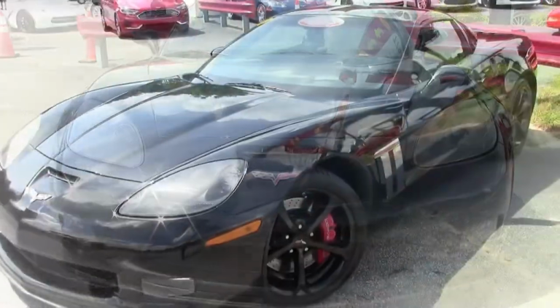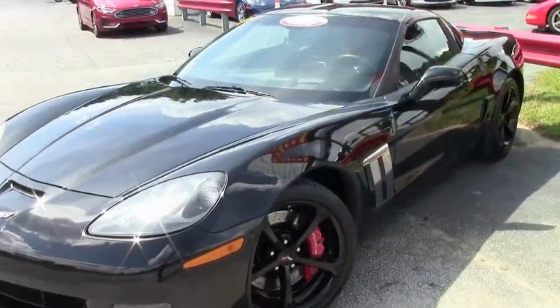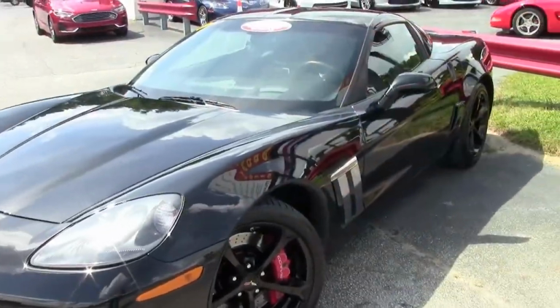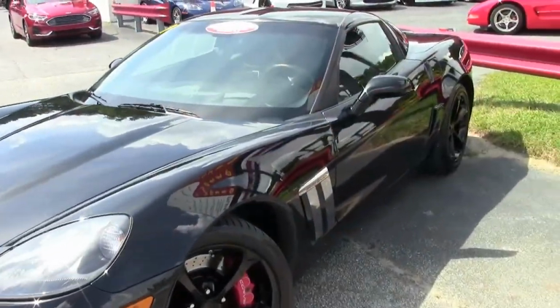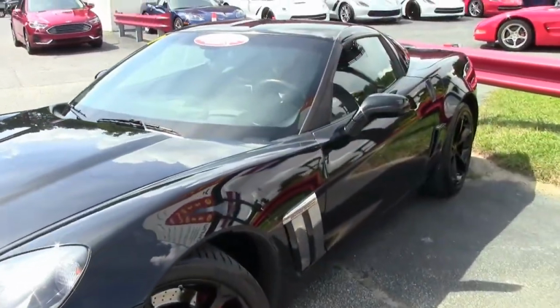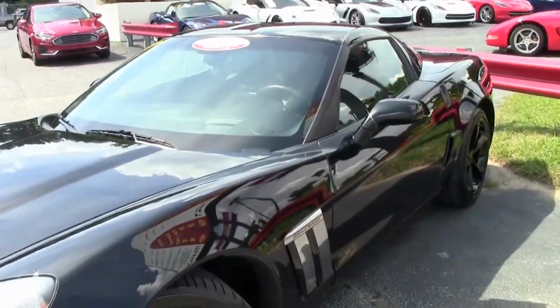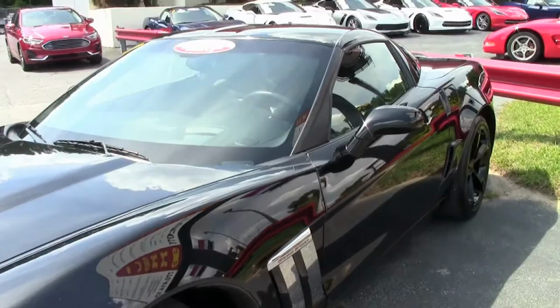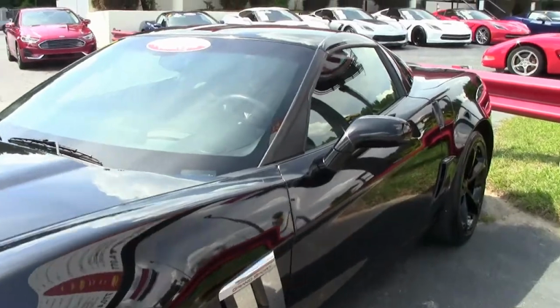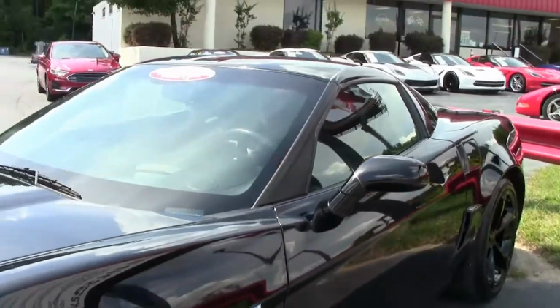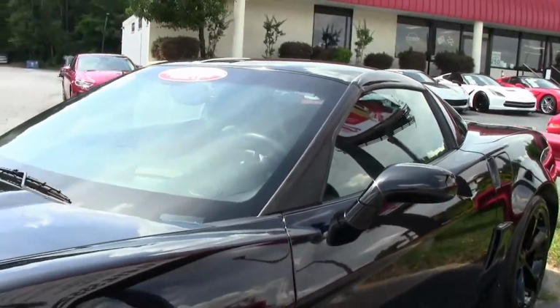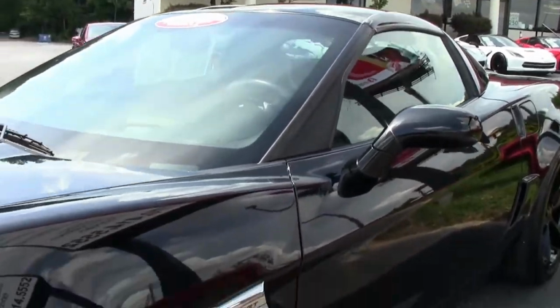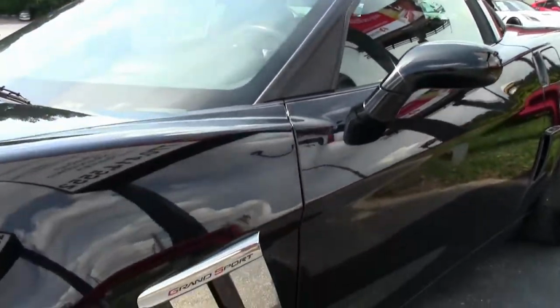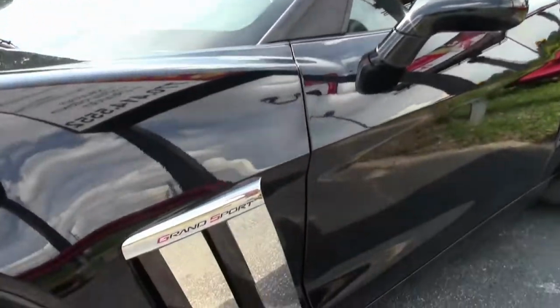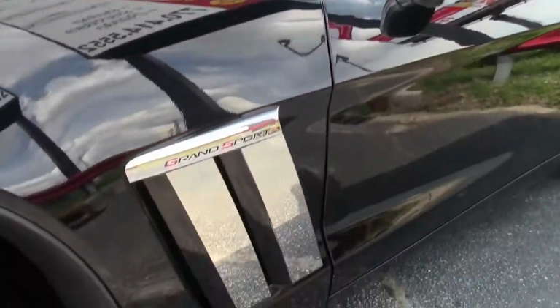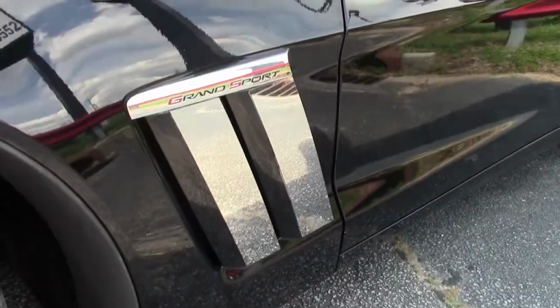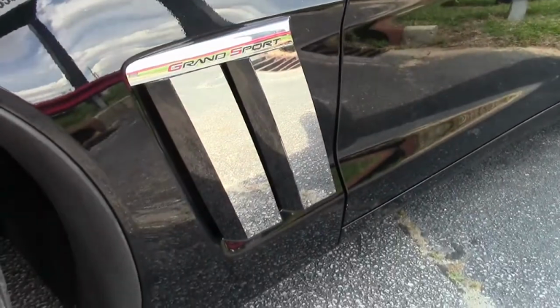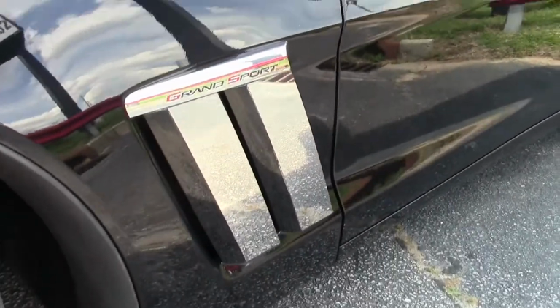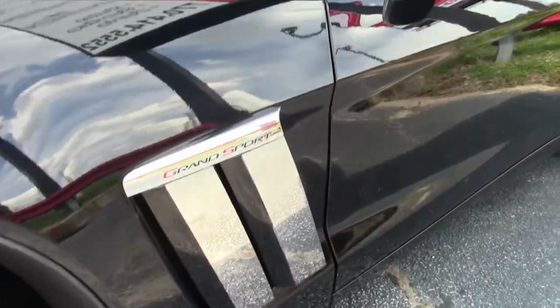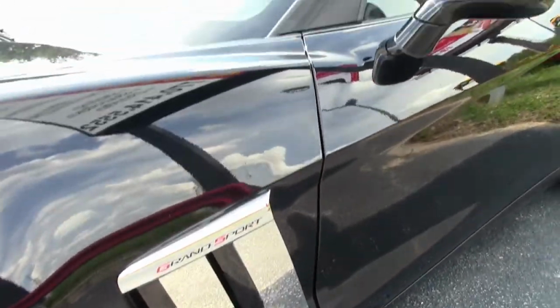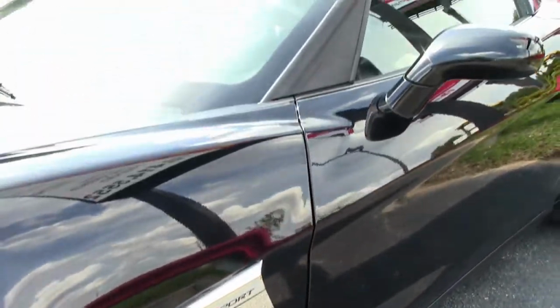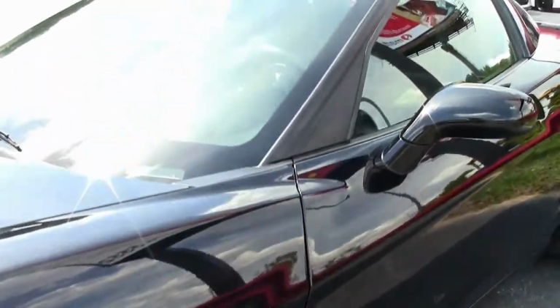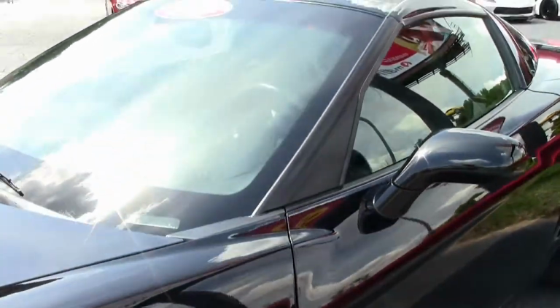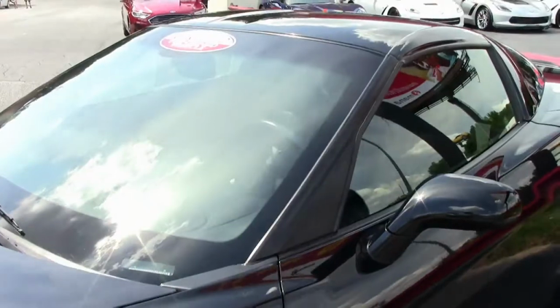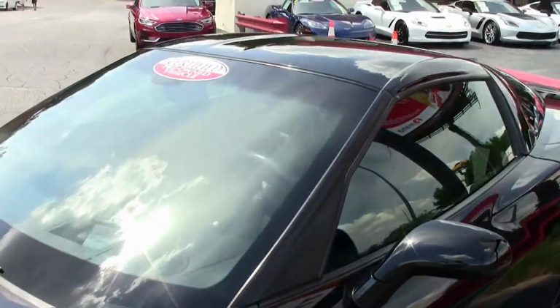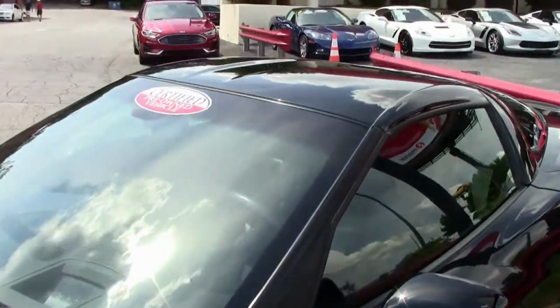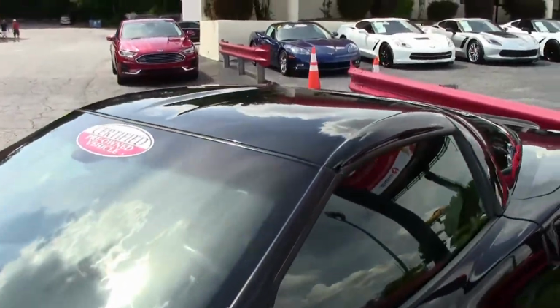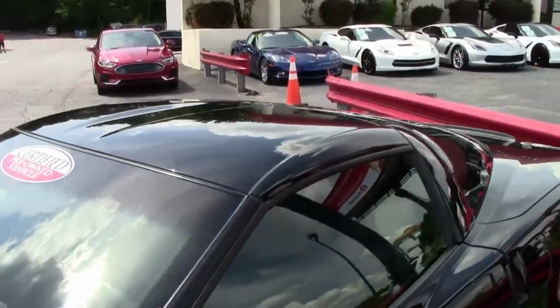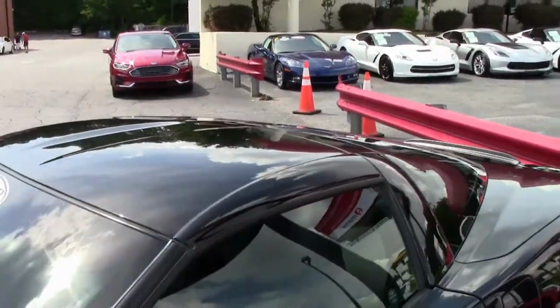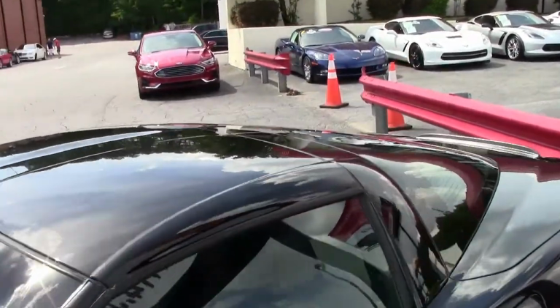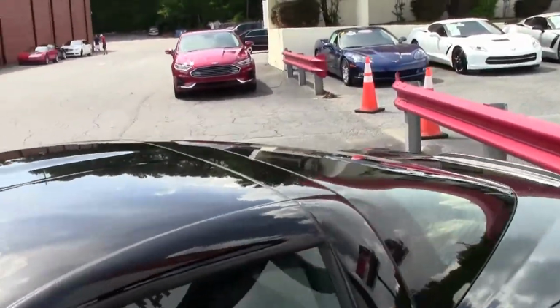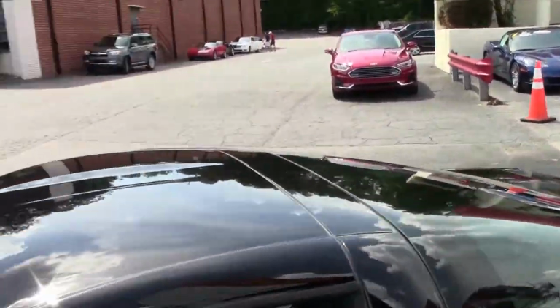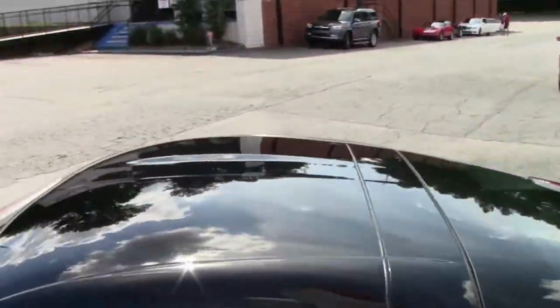The factory features on this car include the $5,995 3LT preferred equipment group, which has the heads-up display, tilt and telescope, and memory package, and Bluetooth package.